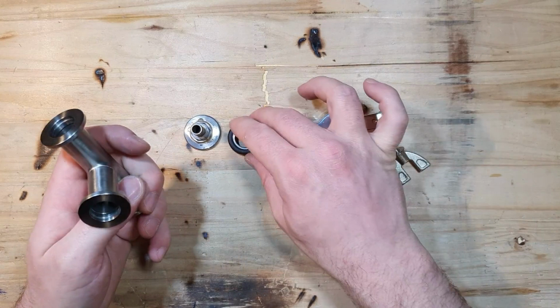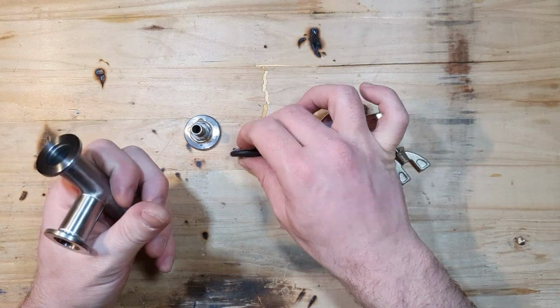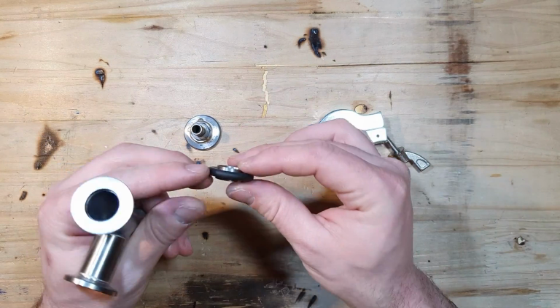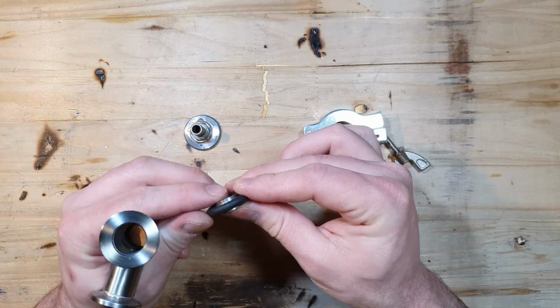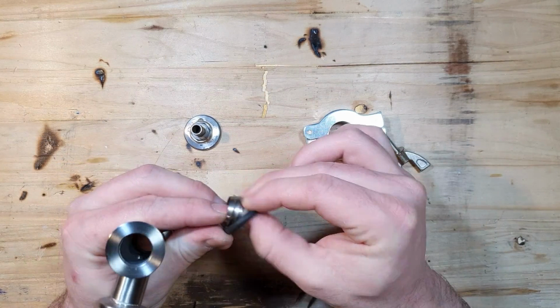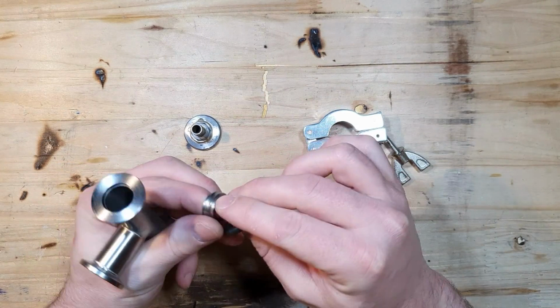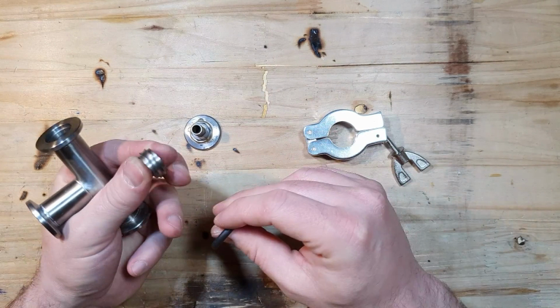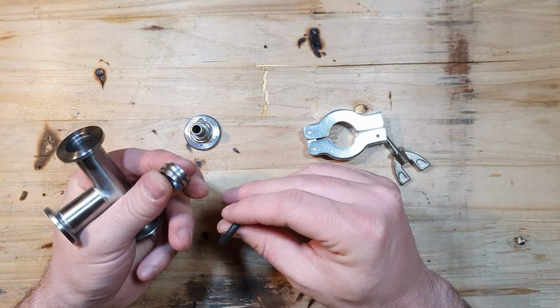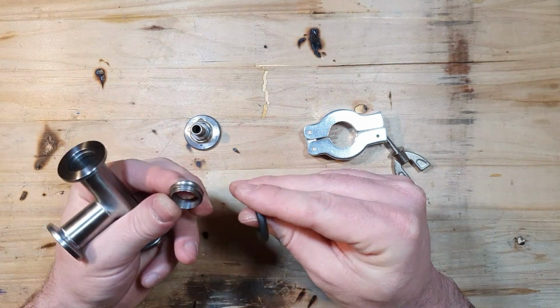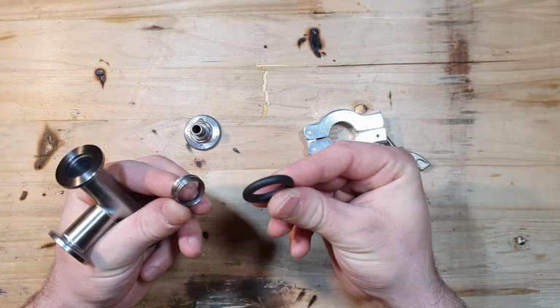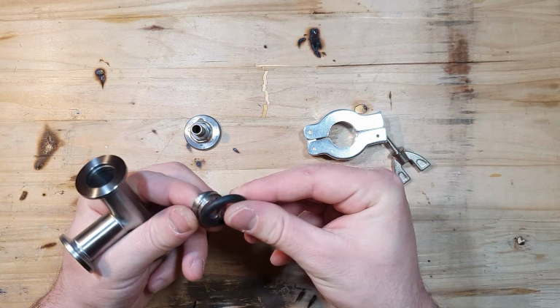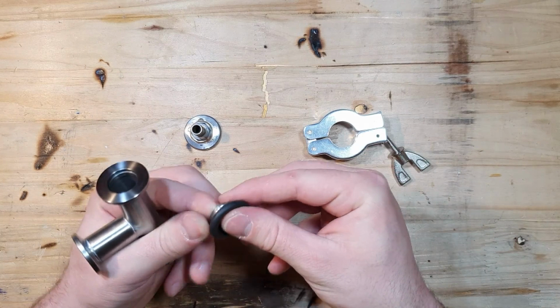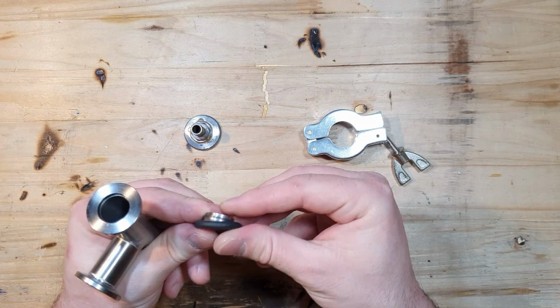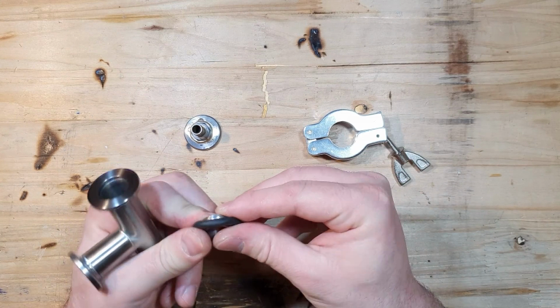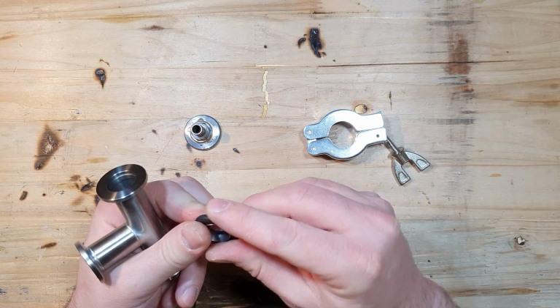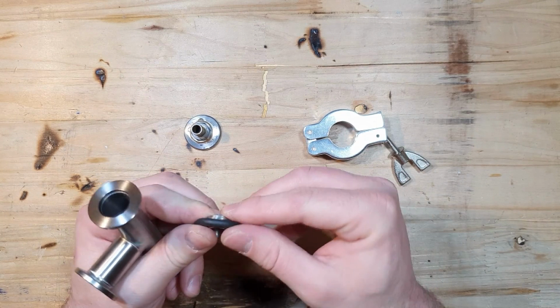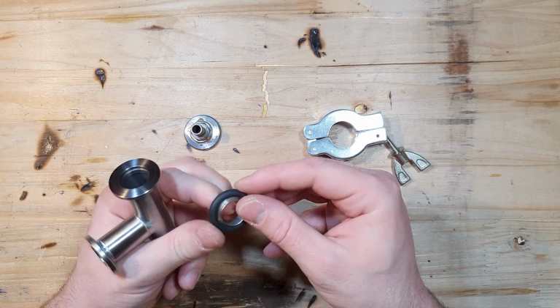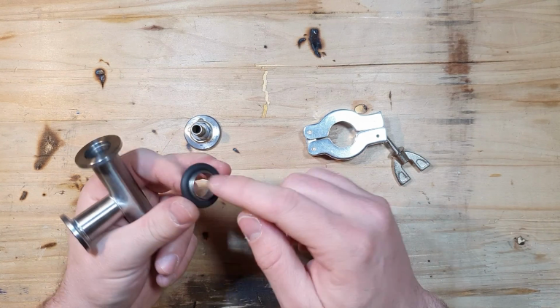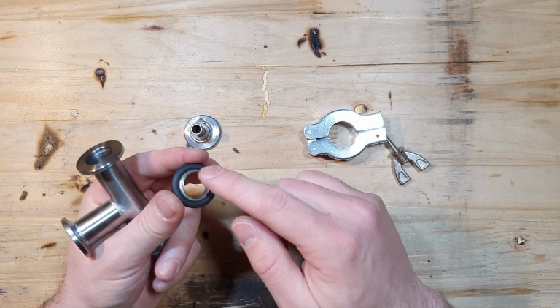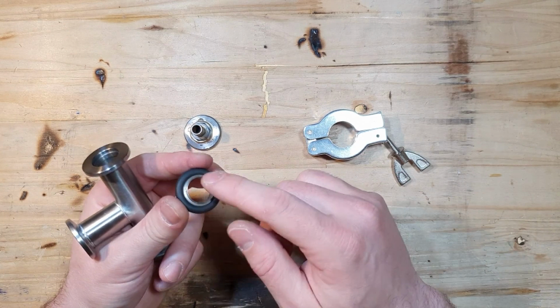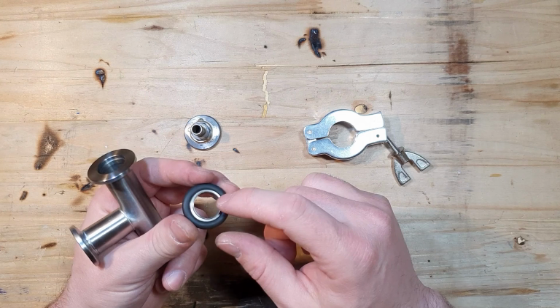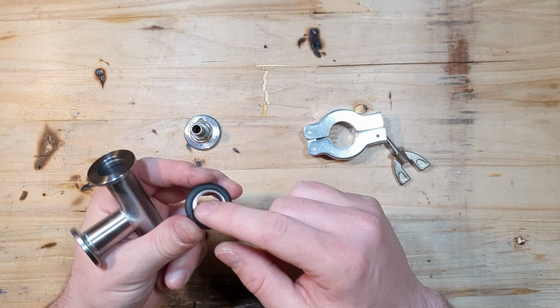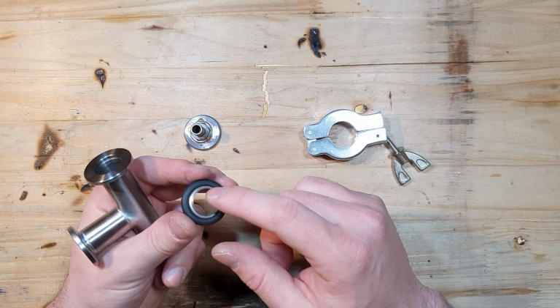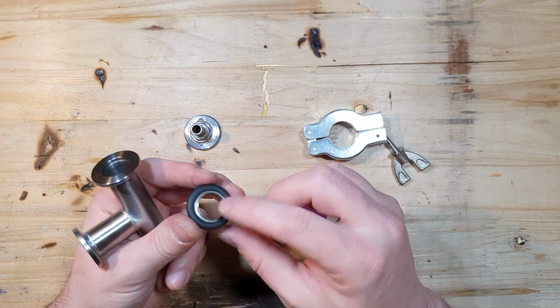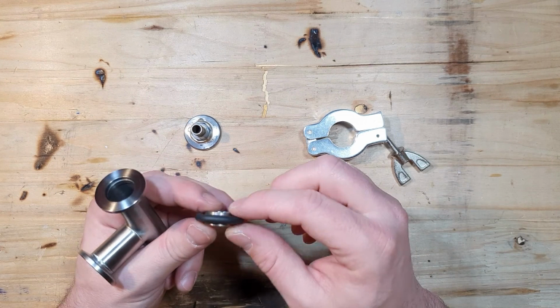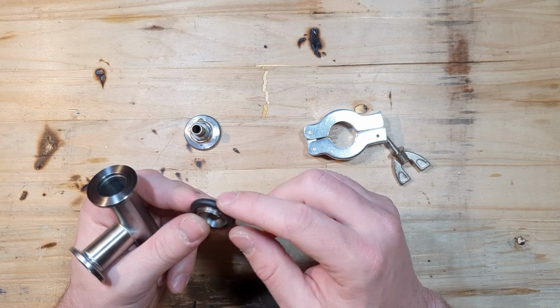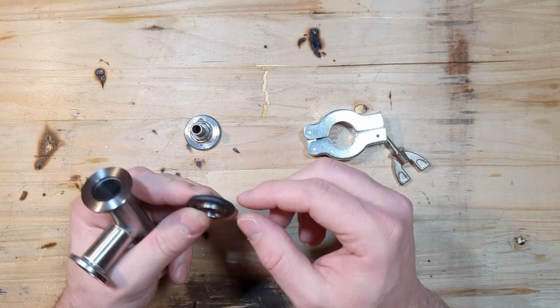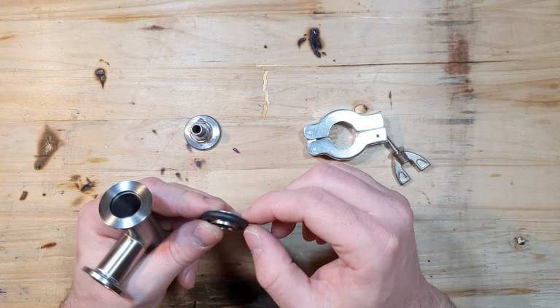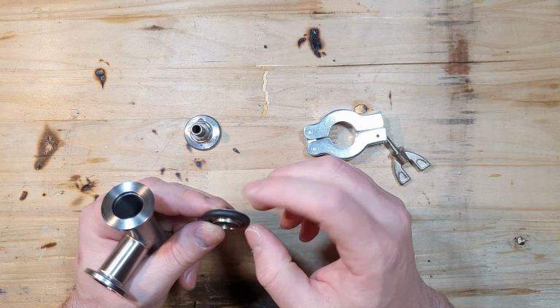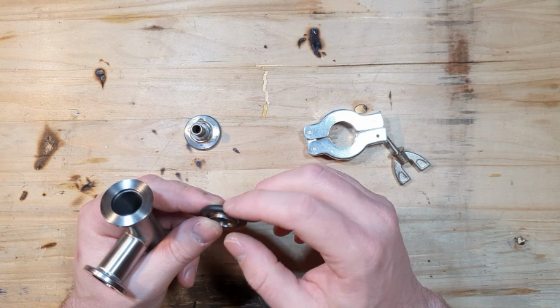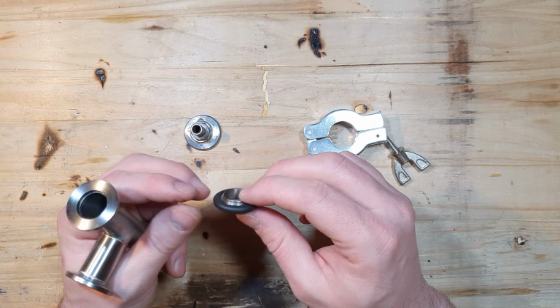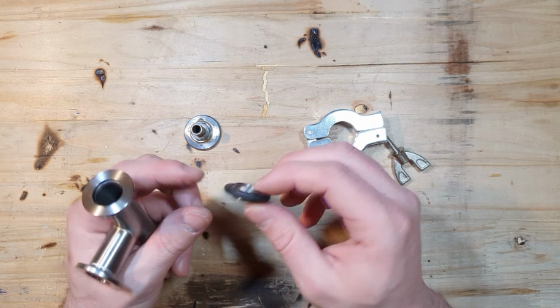What they use are these centering rings with an O-ring around them. You can get these centering rings out of different materials, for example PTFE — Teflon. And you can also get the O-rings made out of different materials.